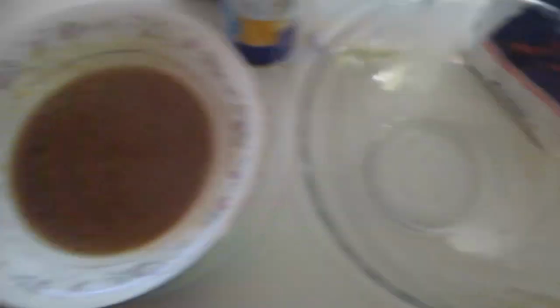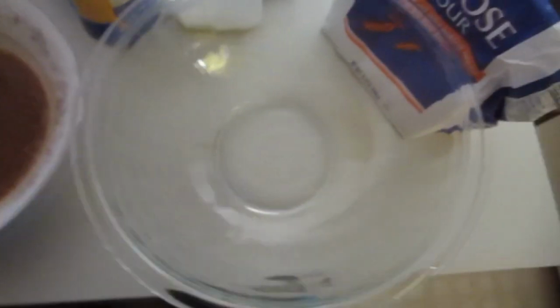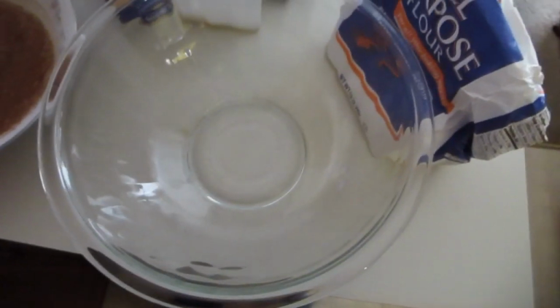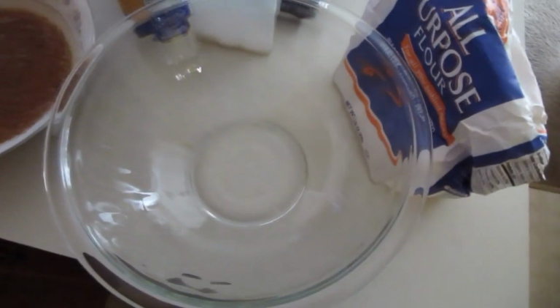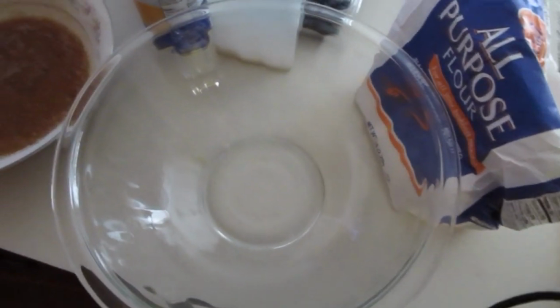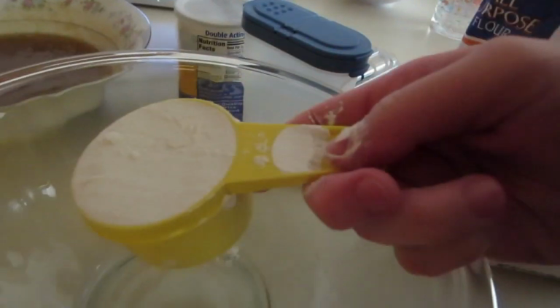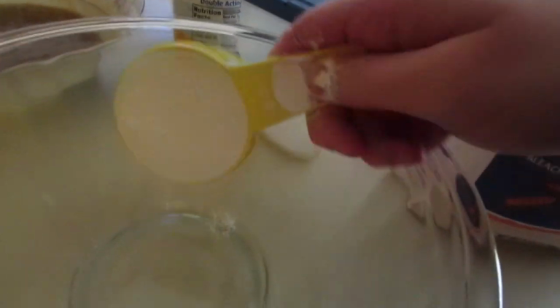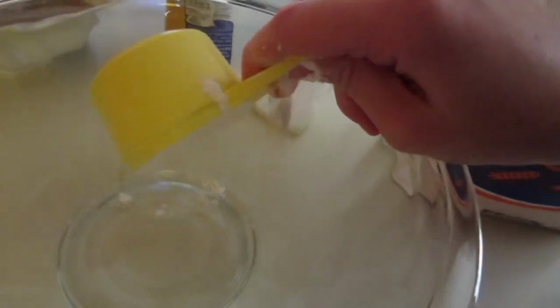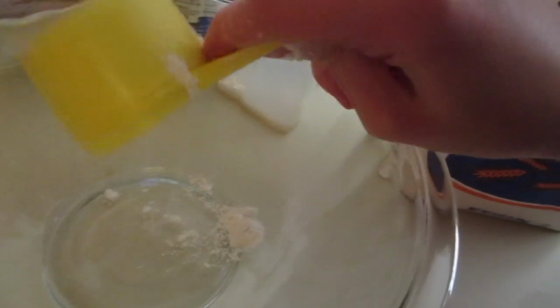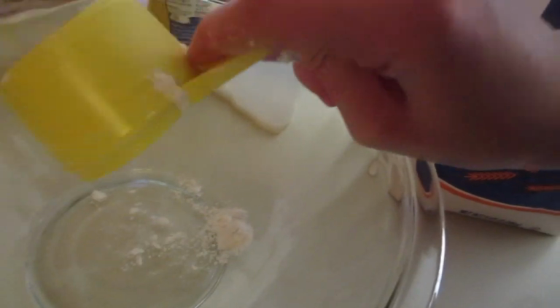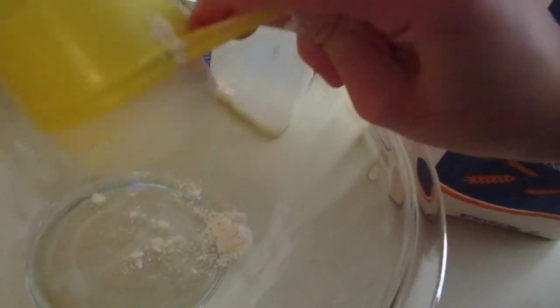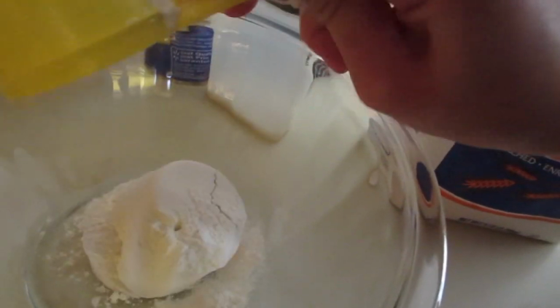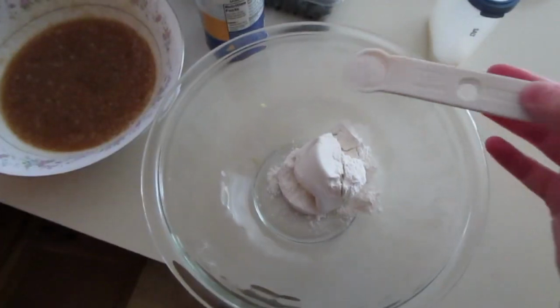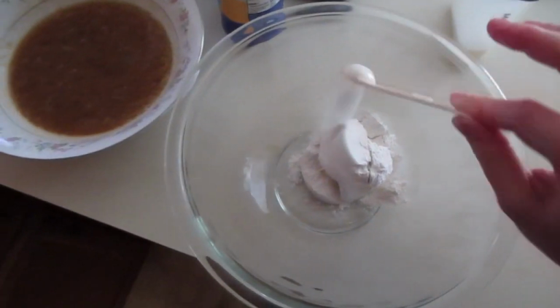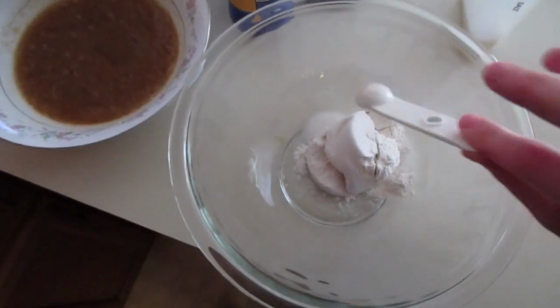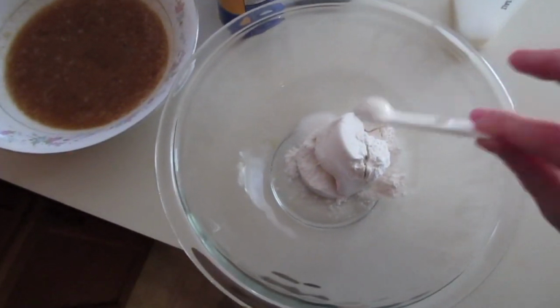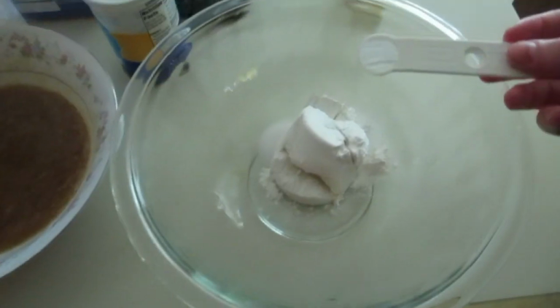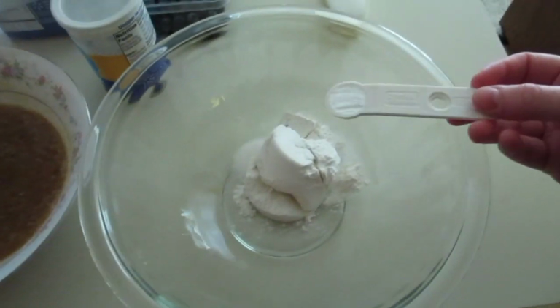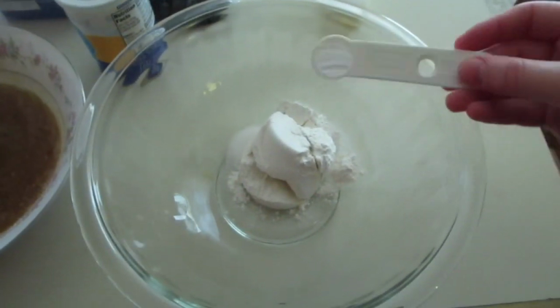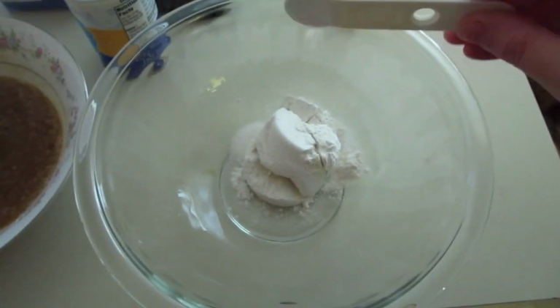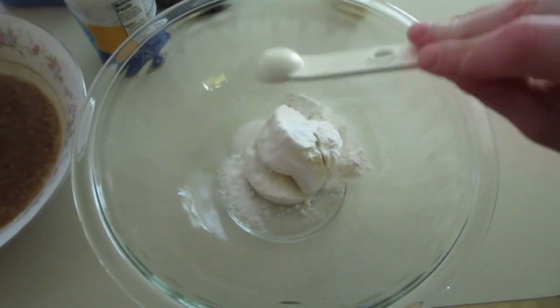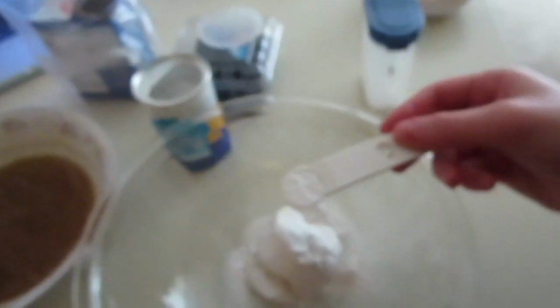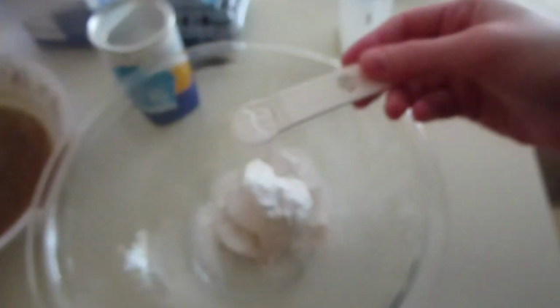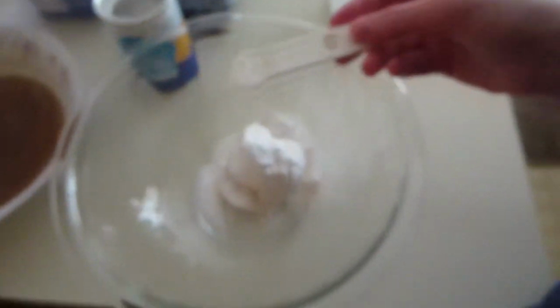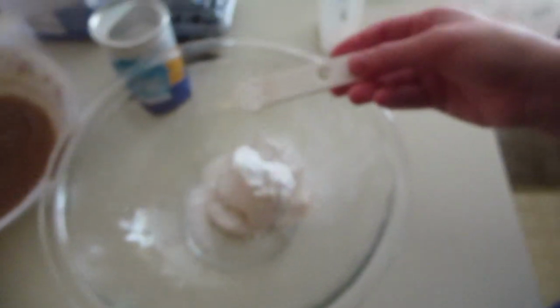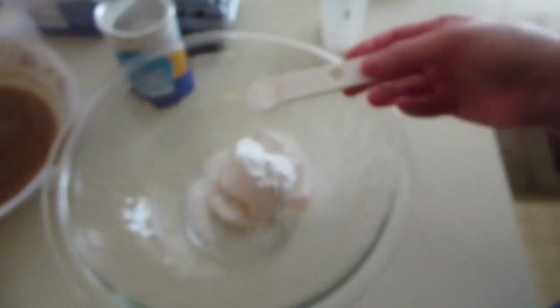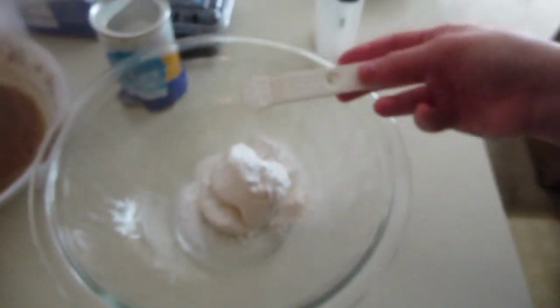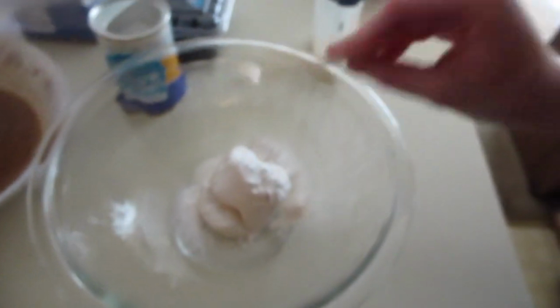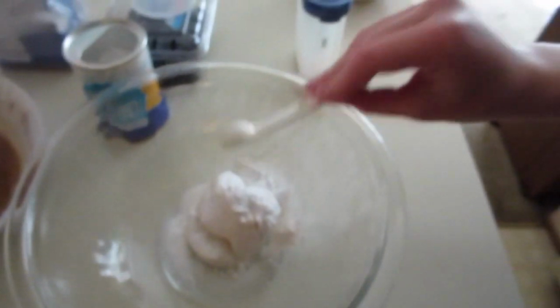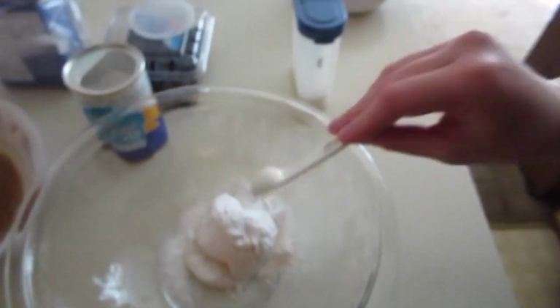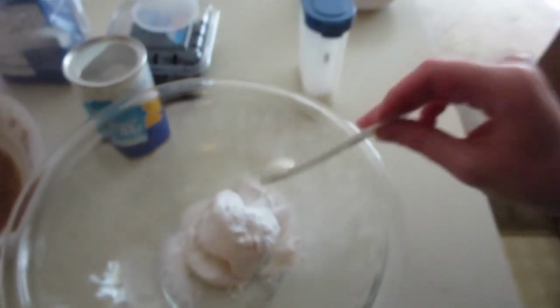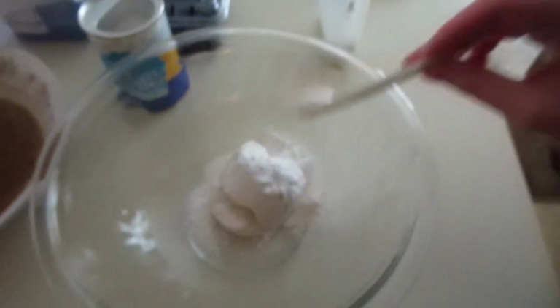Then grab another bowl and add a half a cup of flour, half teaspoon of salt, half teaspoon of baking soda, and one teaspoon of baking powder, then mix all of that together.